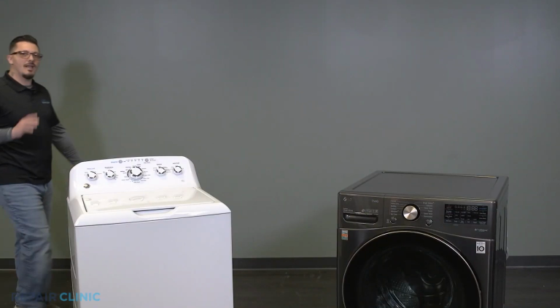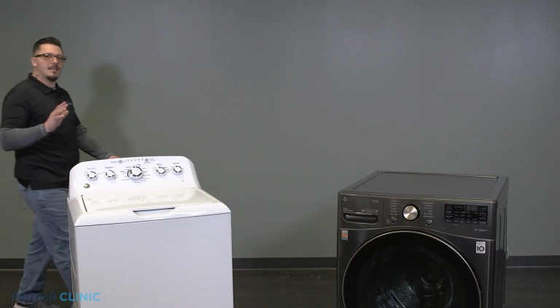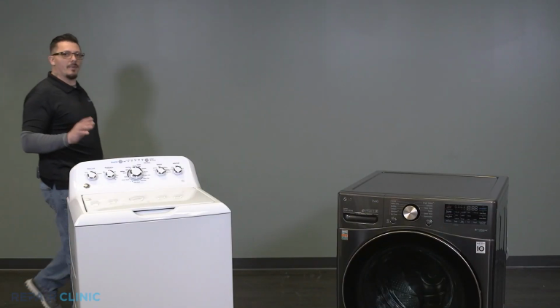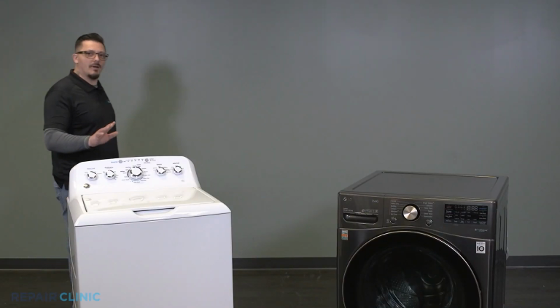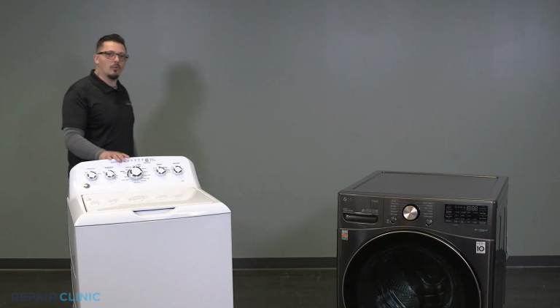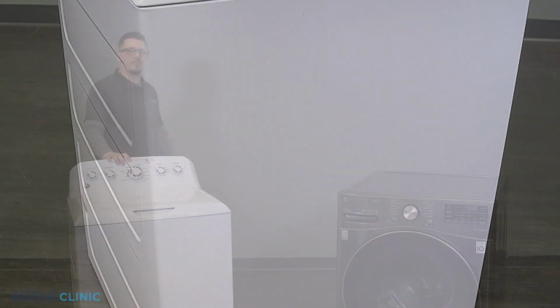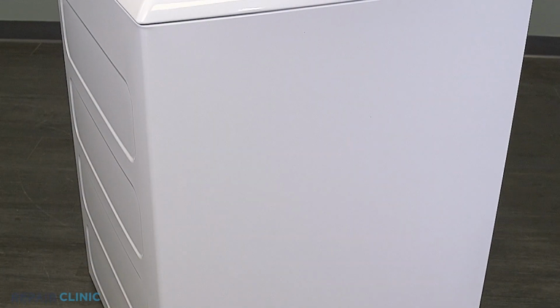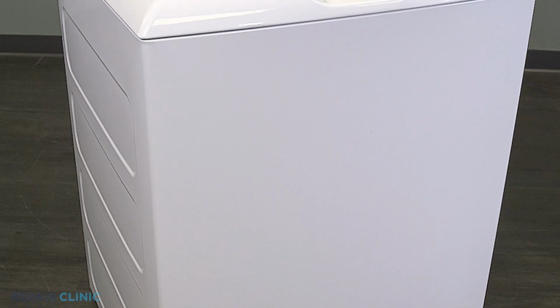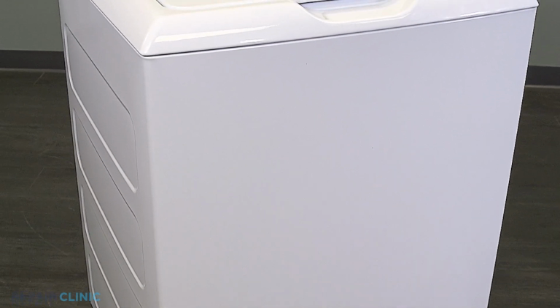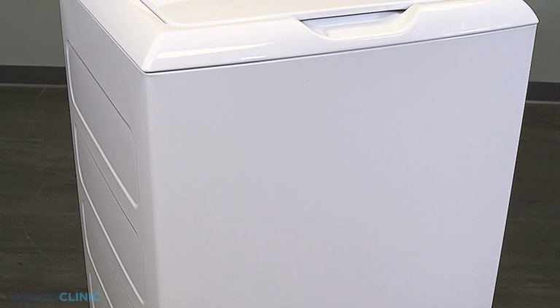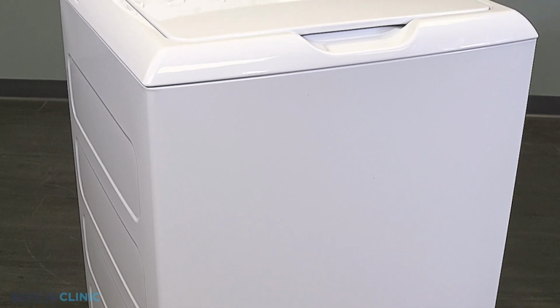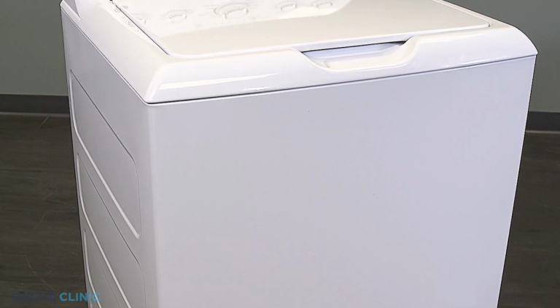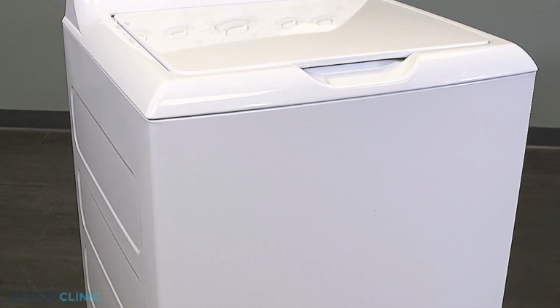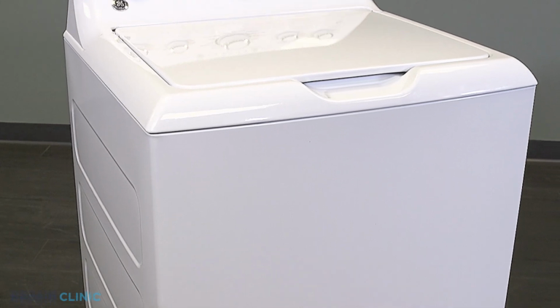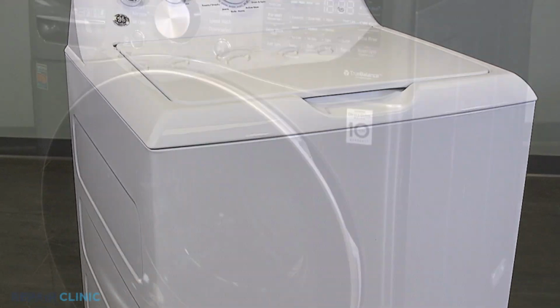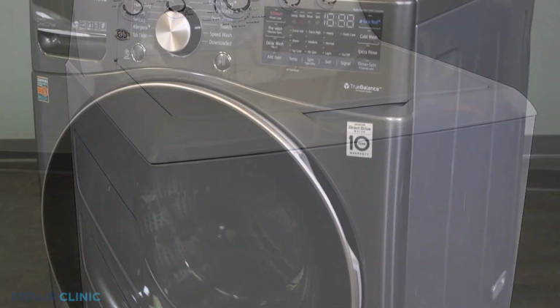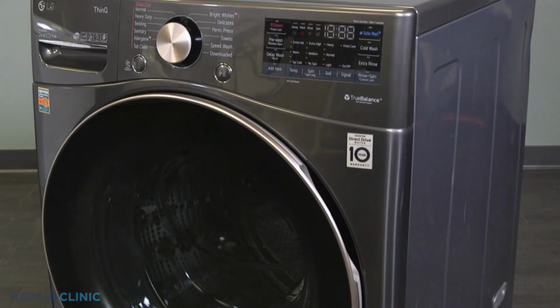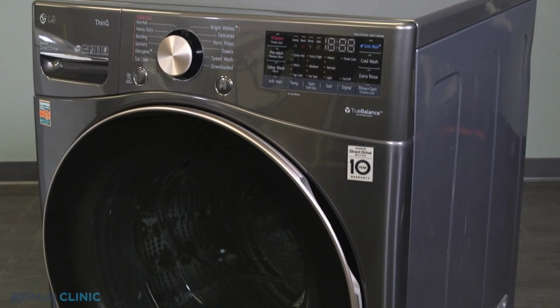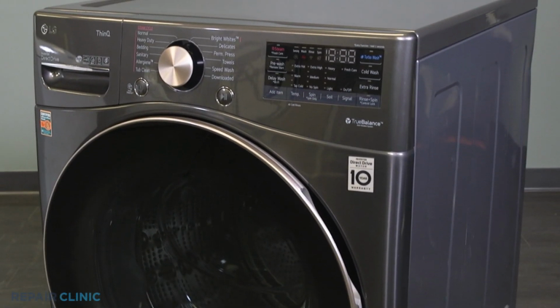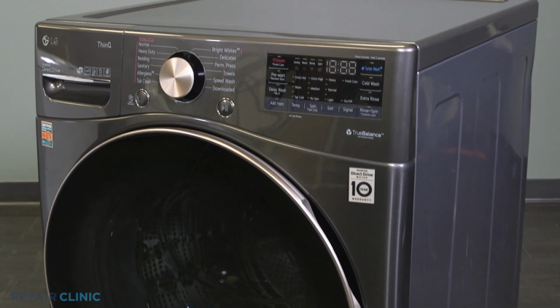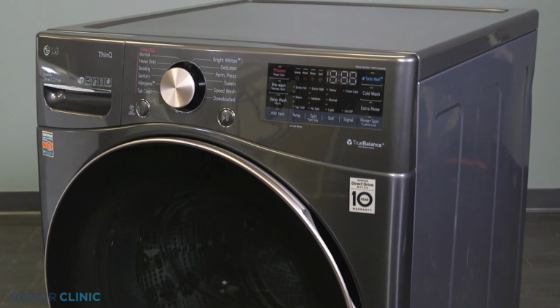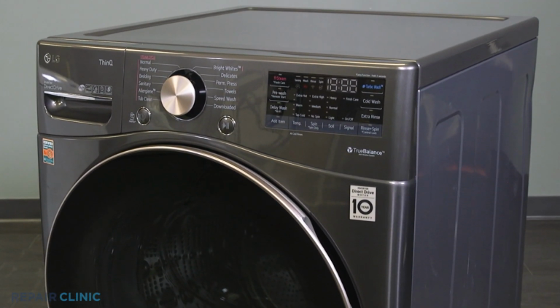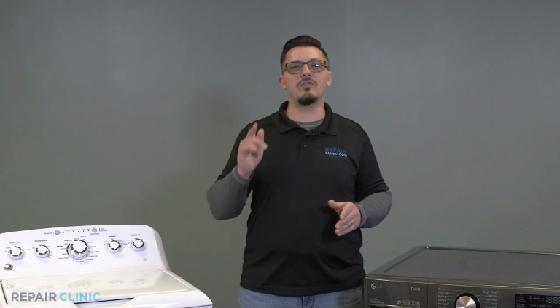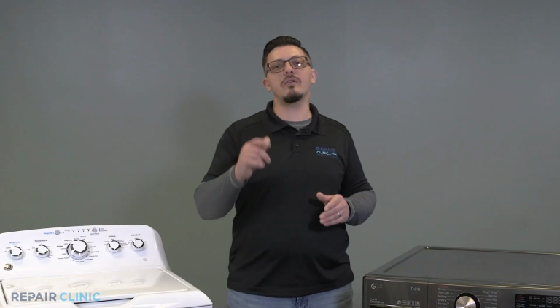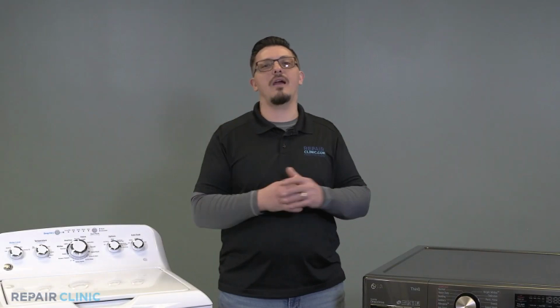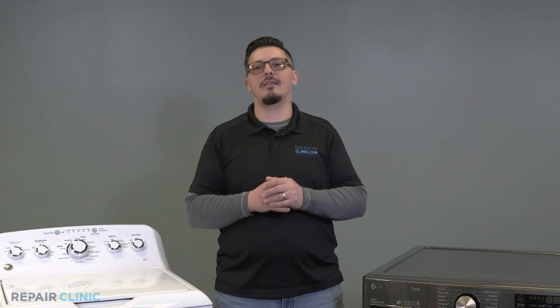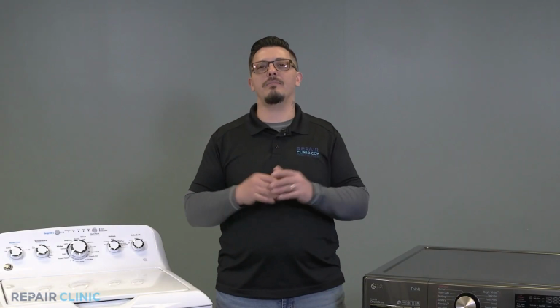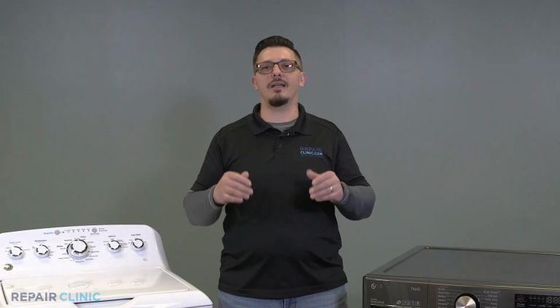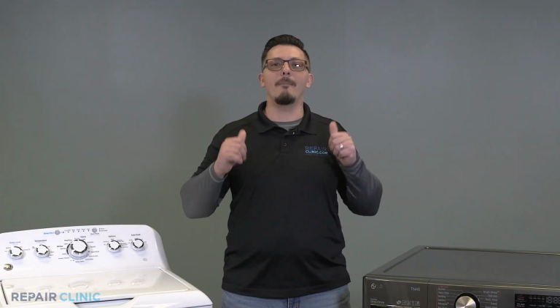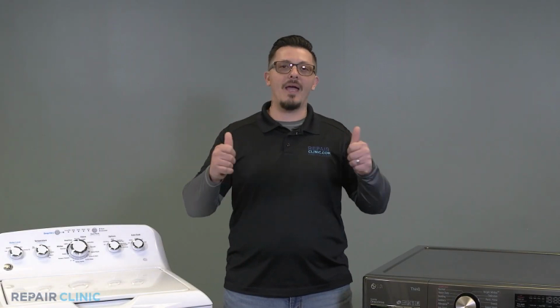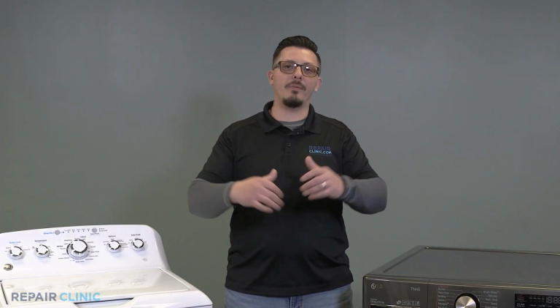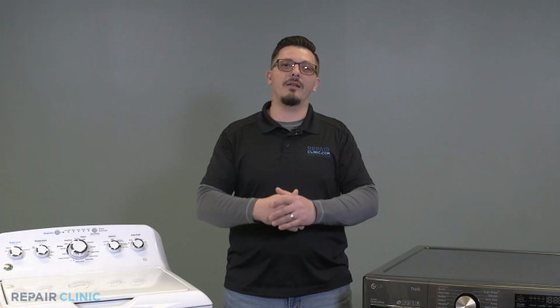Today's topic is about the washing machine. If the washer isn't functioning properly, there are a few quick and easy things you can try to get this appliance back up and running.